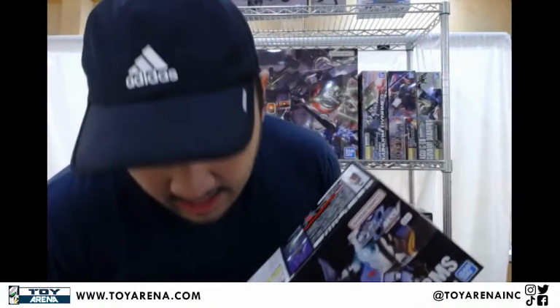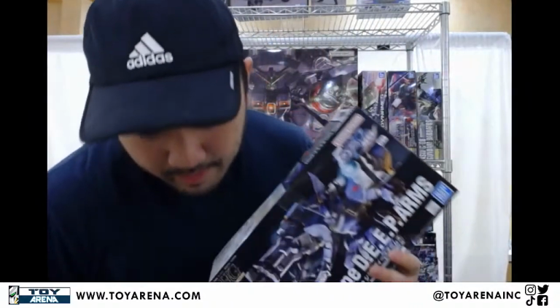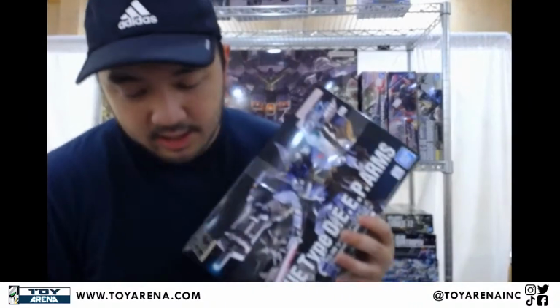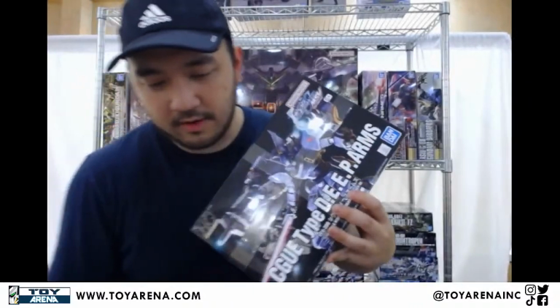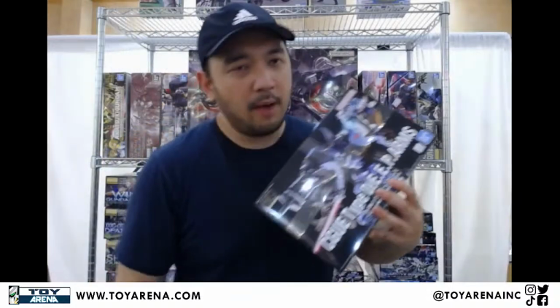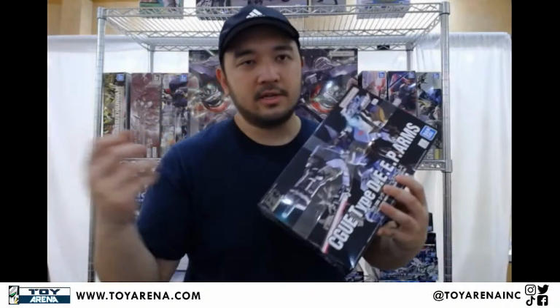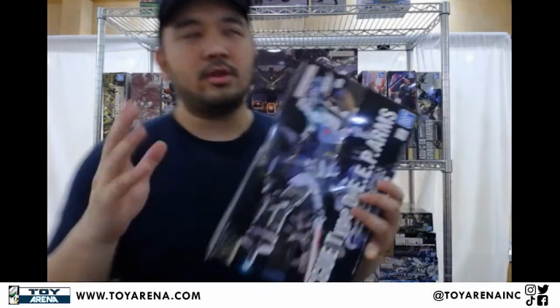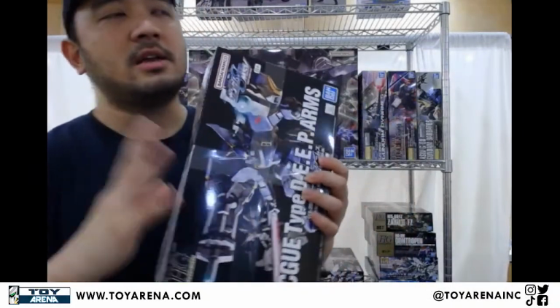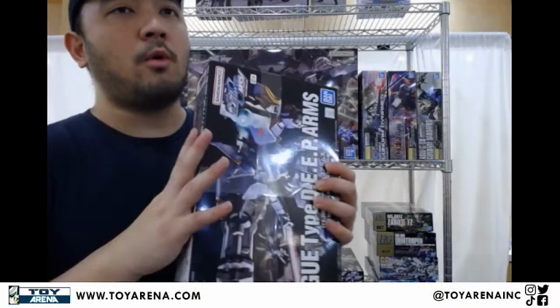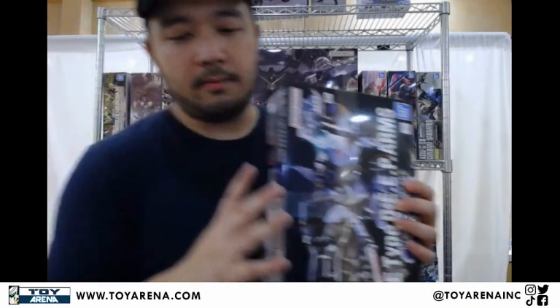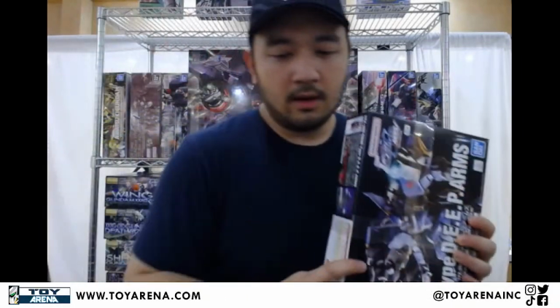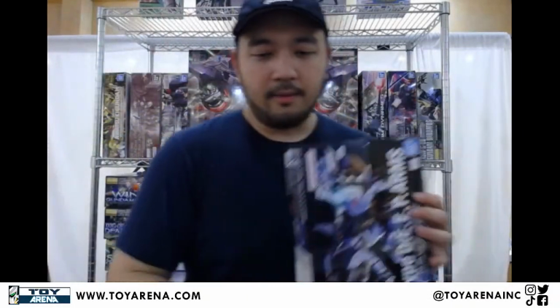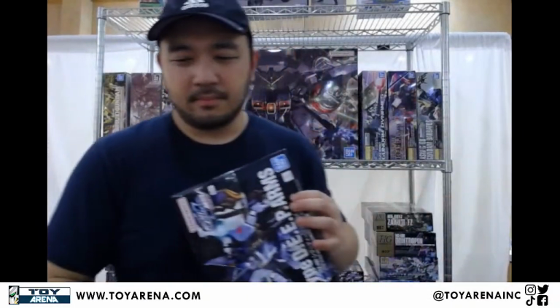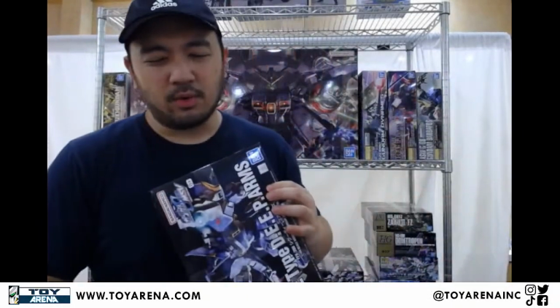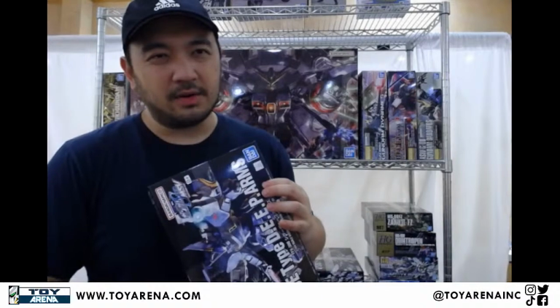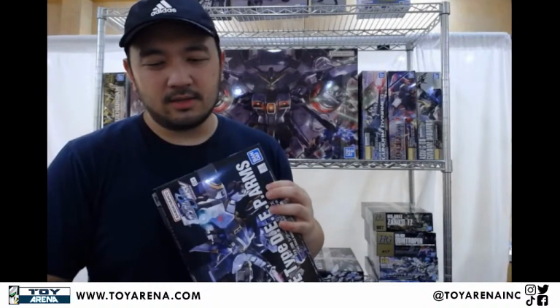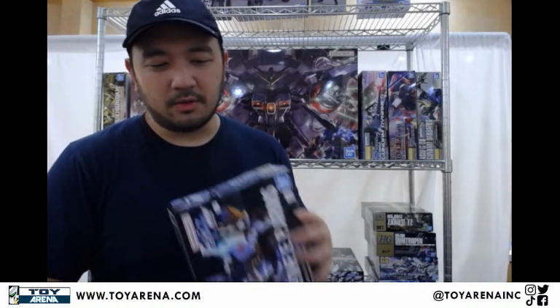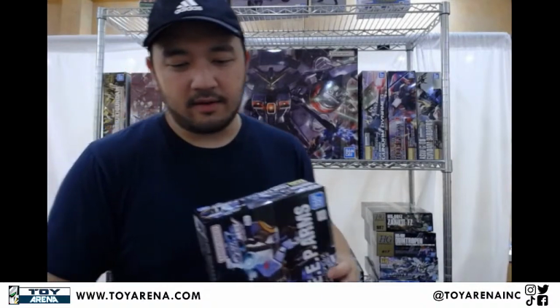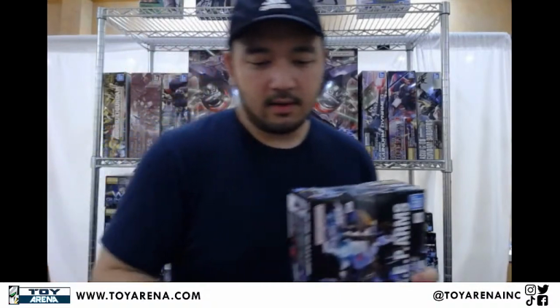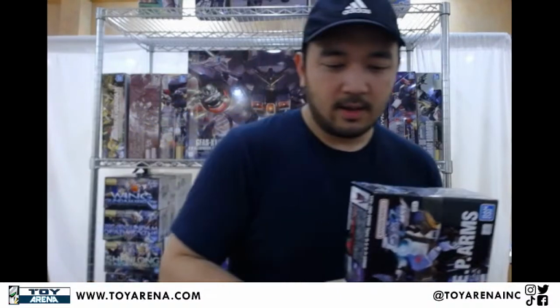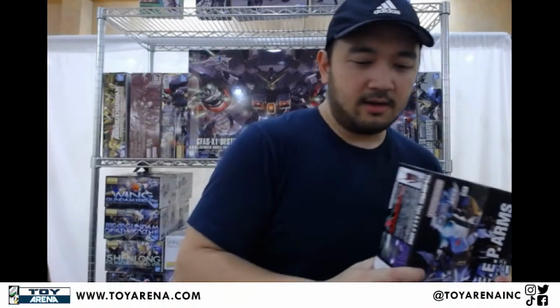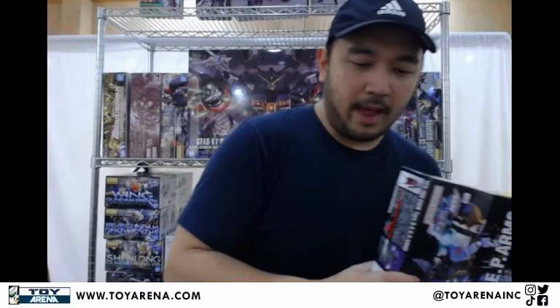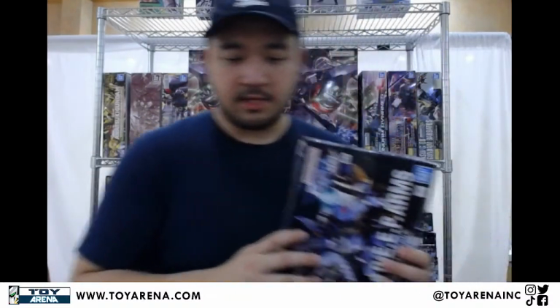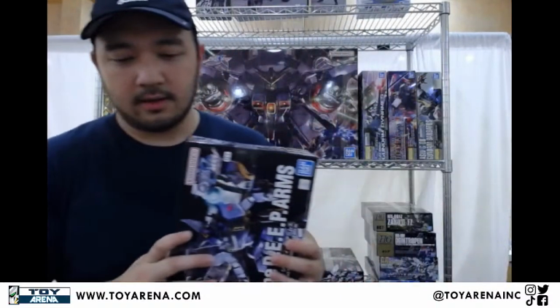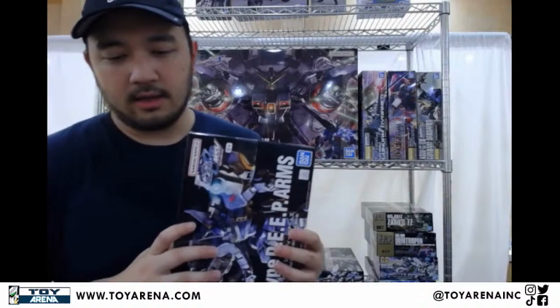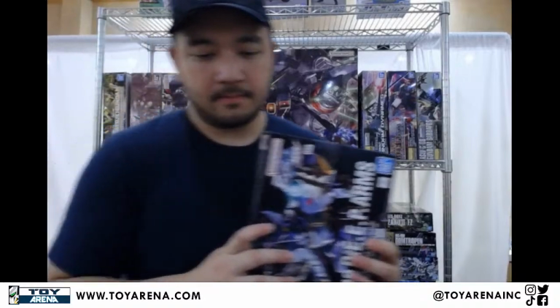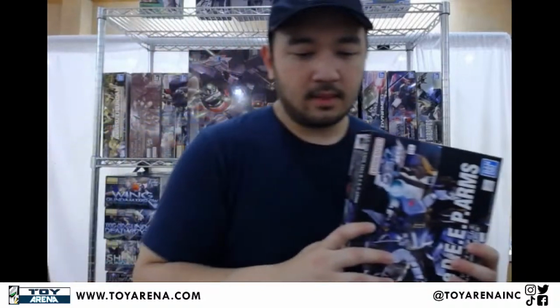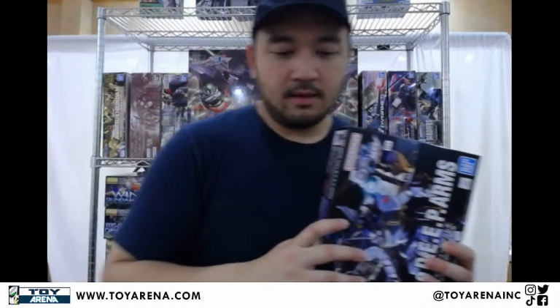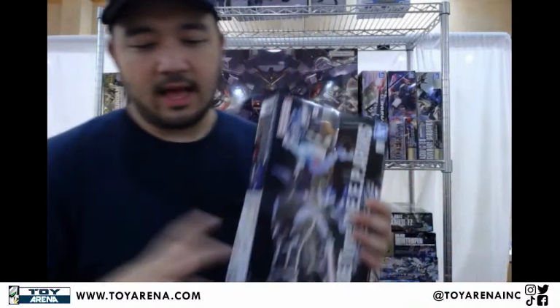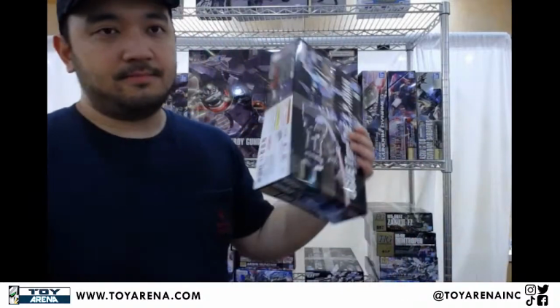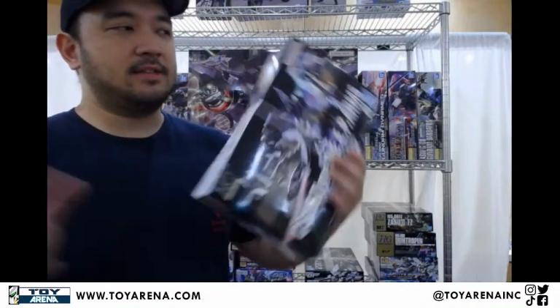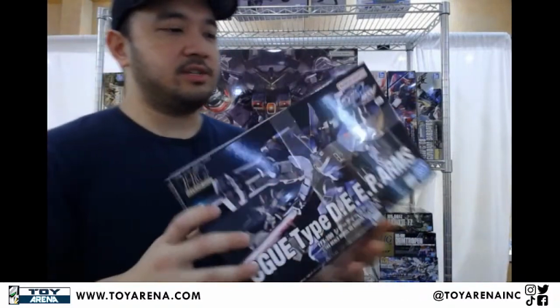Do you guys have any Bad Batch Star Wars figures? Yeah, we have a bunch — they're usually the Star Wars Black Series ones. Those are the ones that we have for the Bad Batch specifically. Hopefully that answers the question.